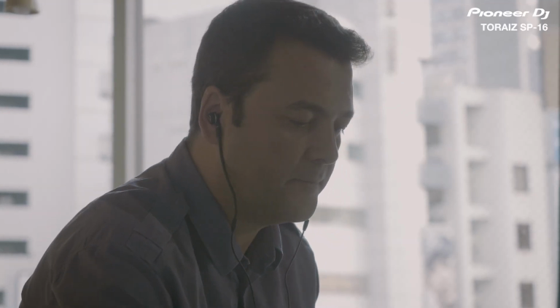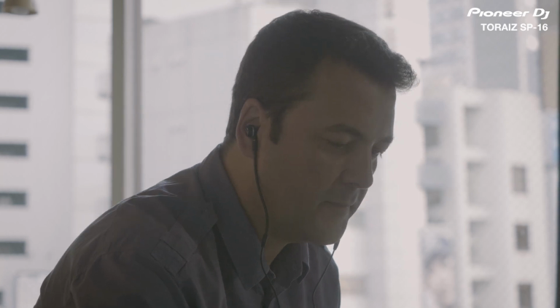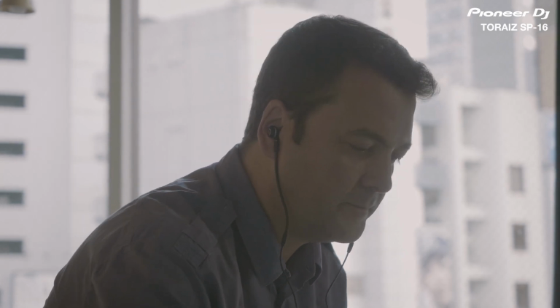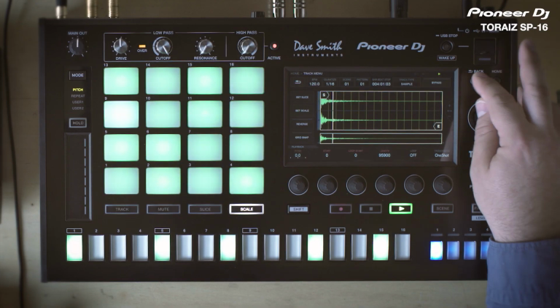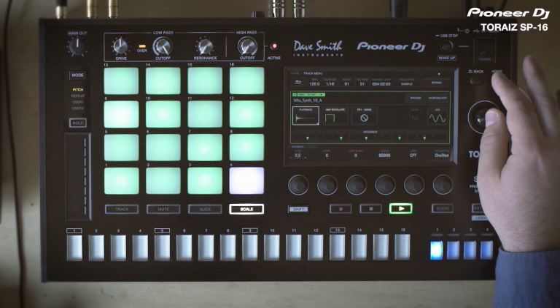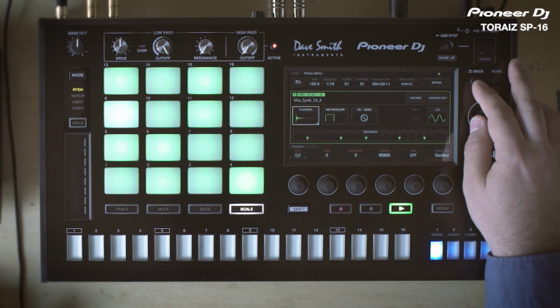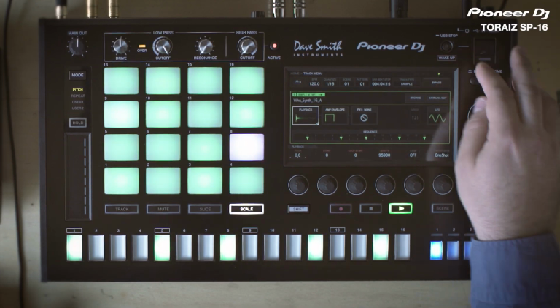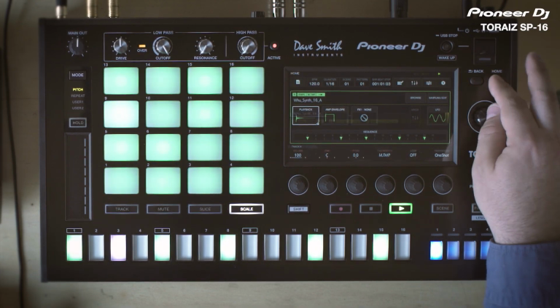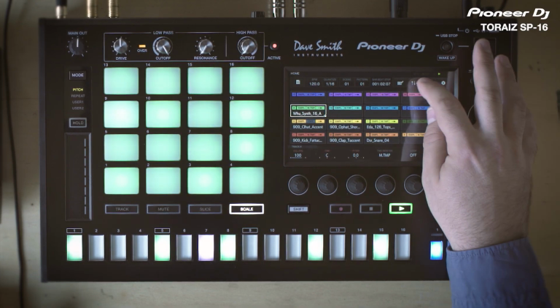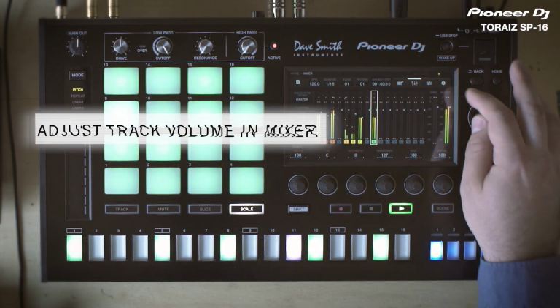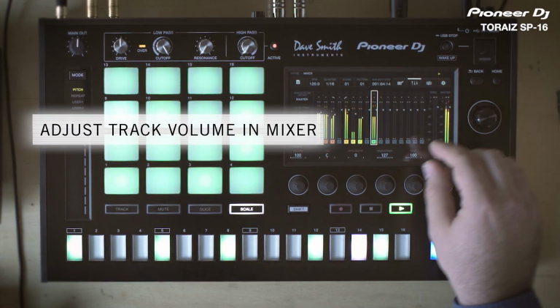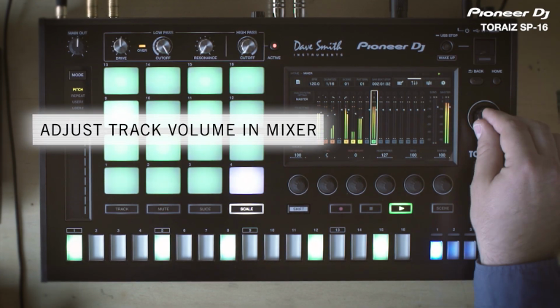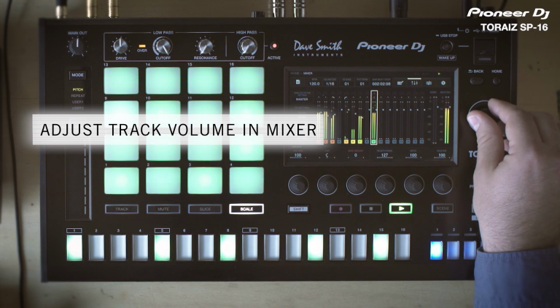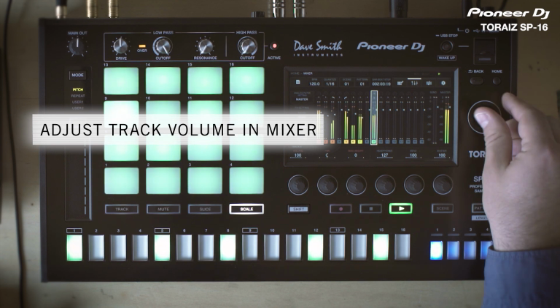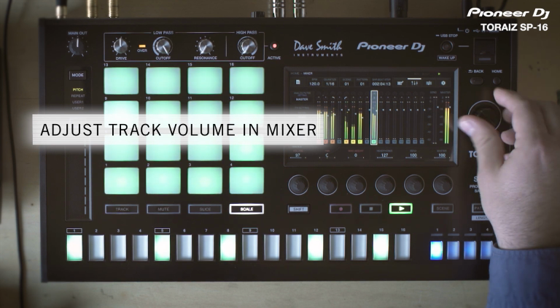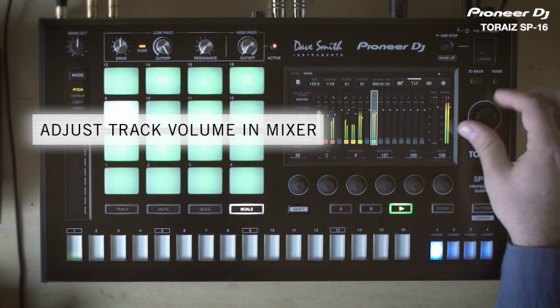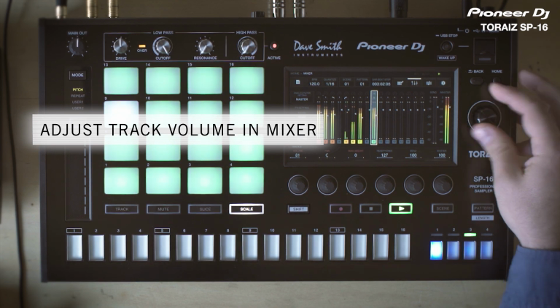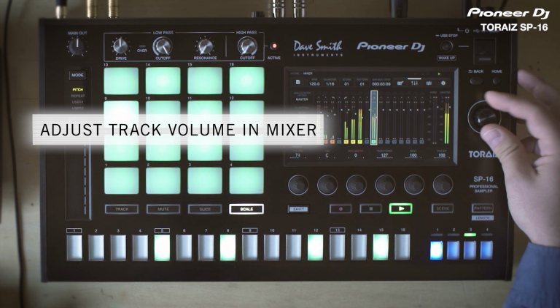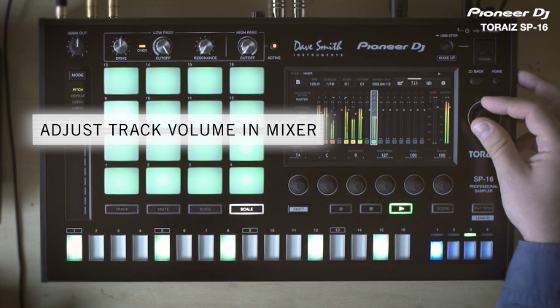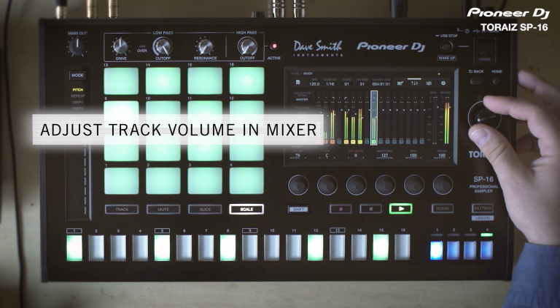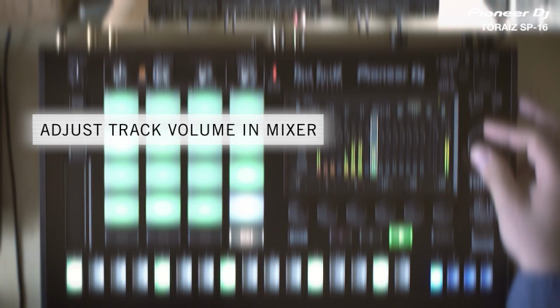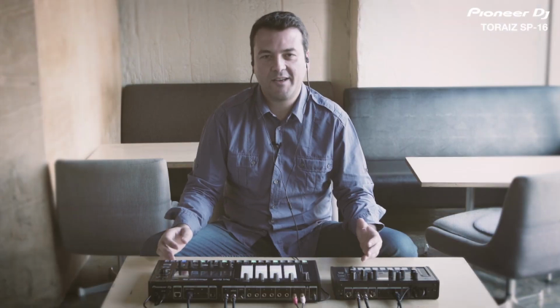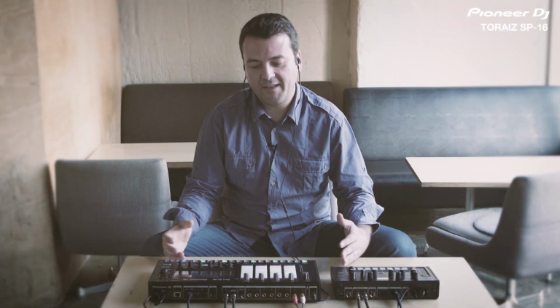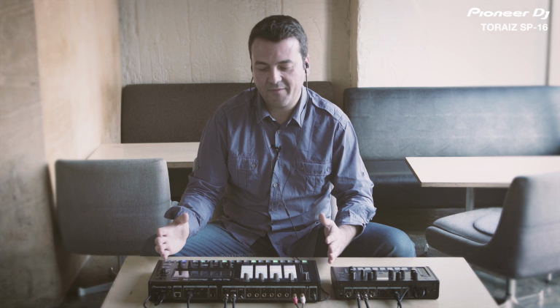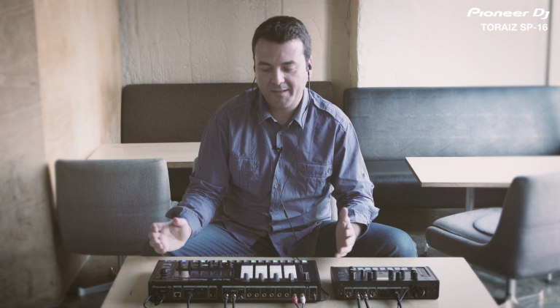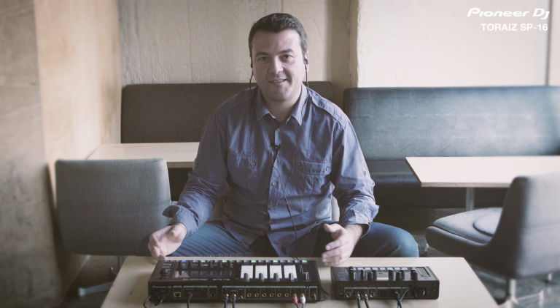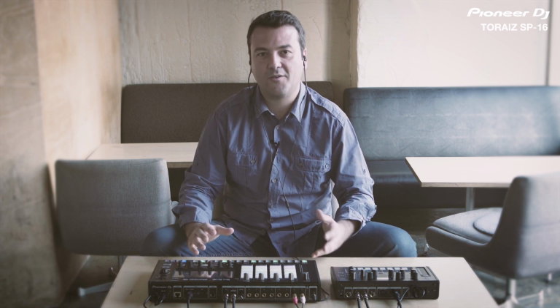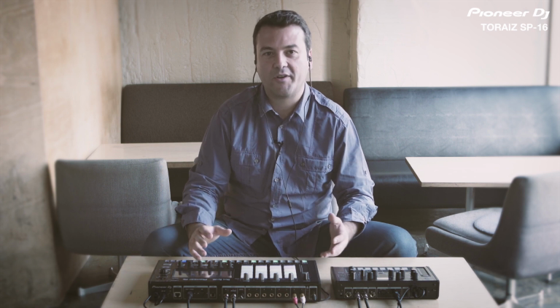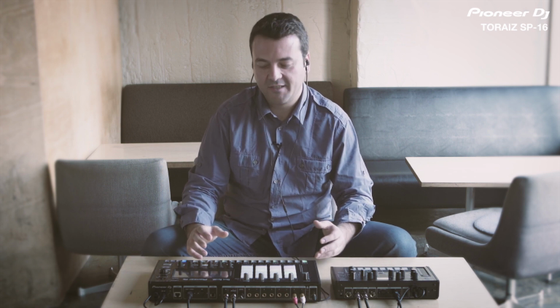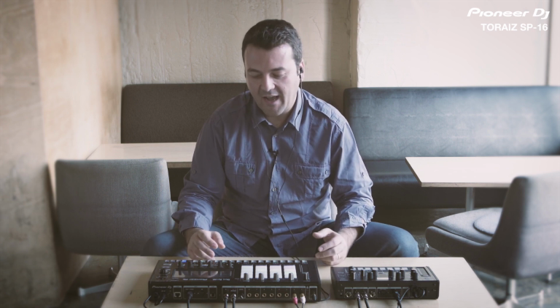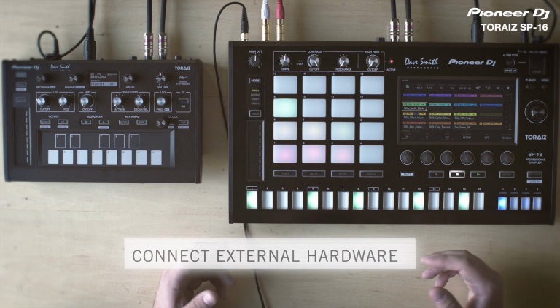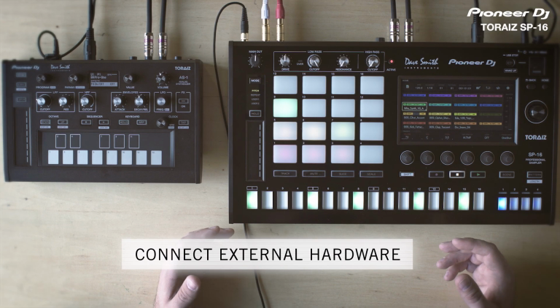I'm going to turn down a little bit the volume. So now that we have the beats and the chords progression, I'm going to add a baseline.